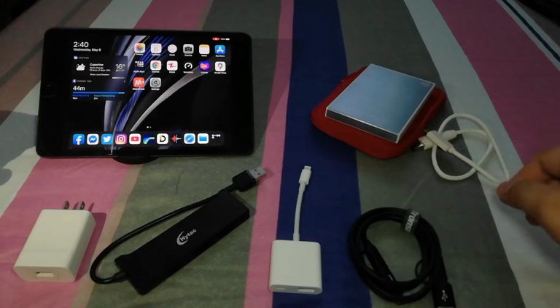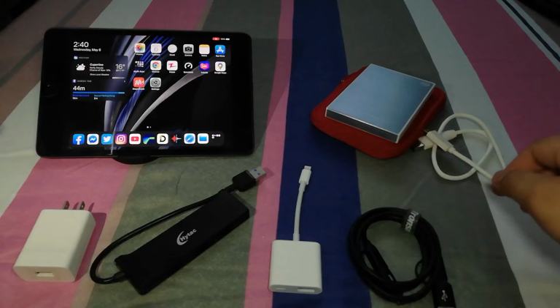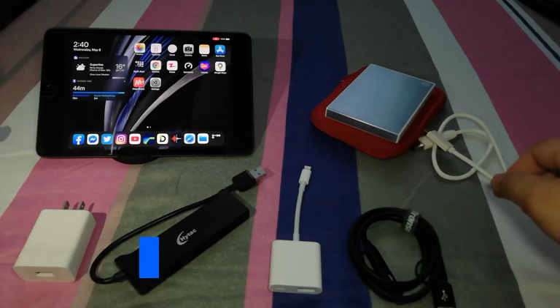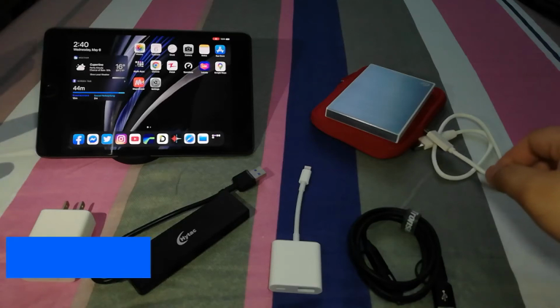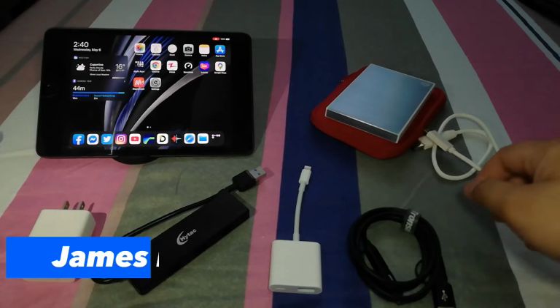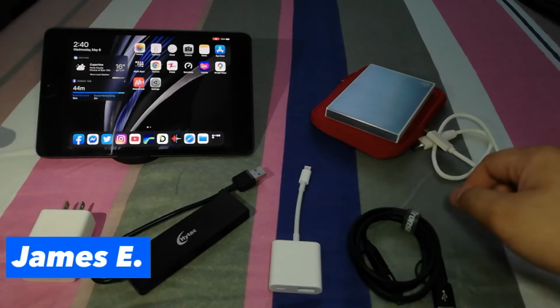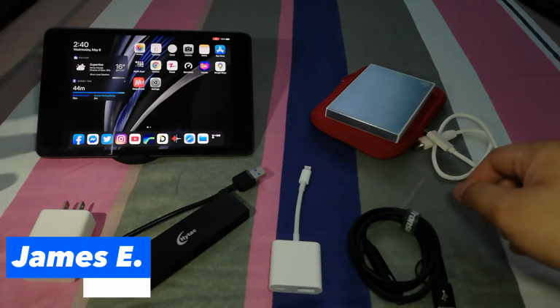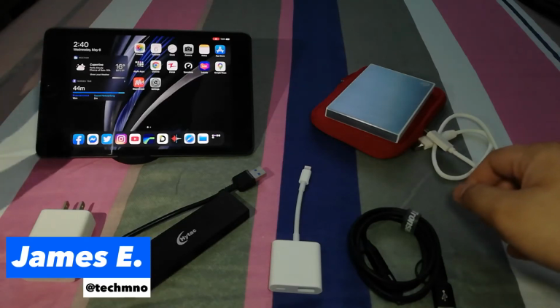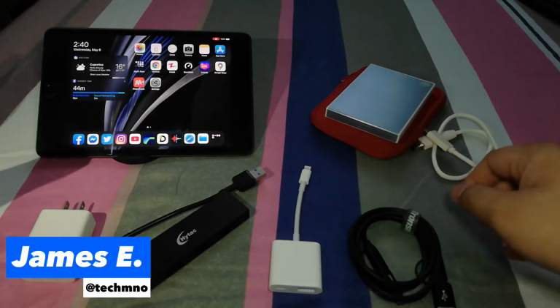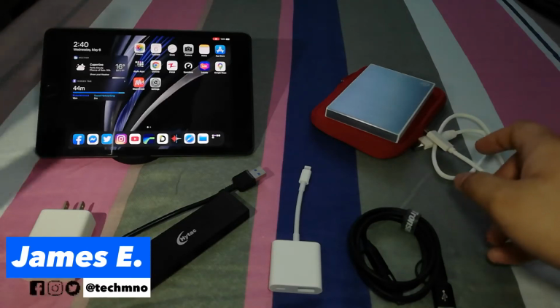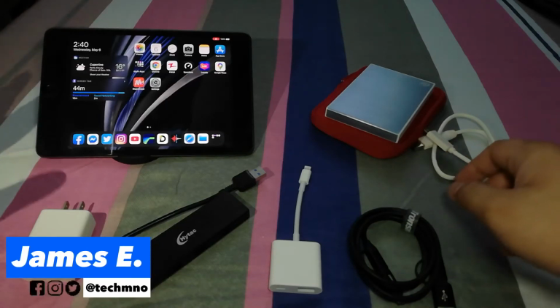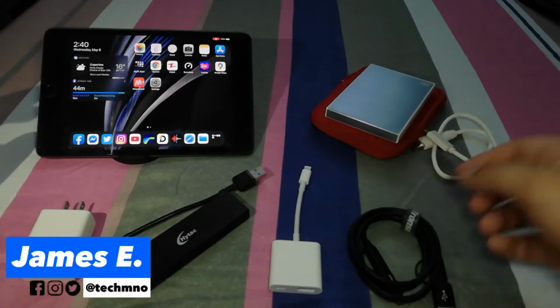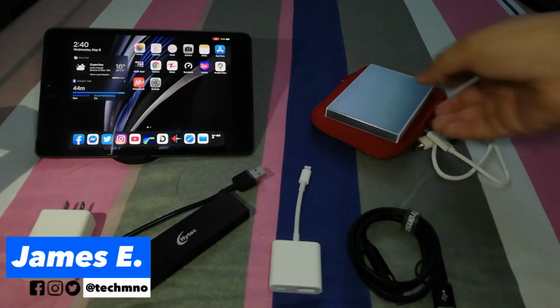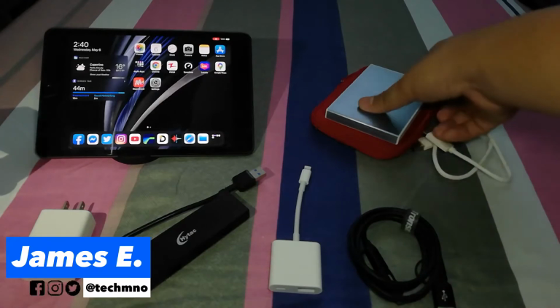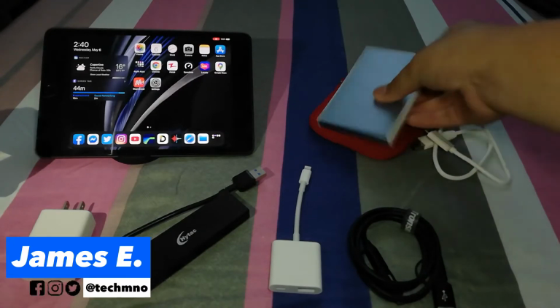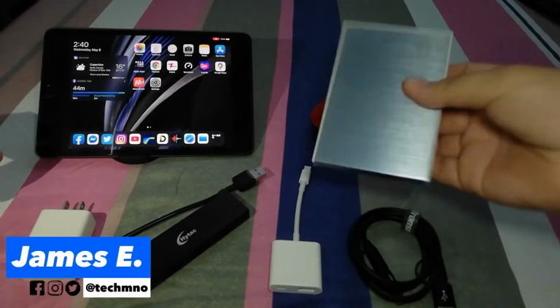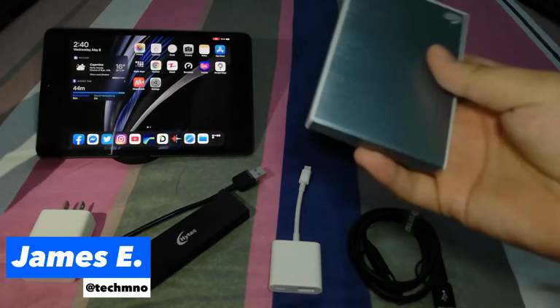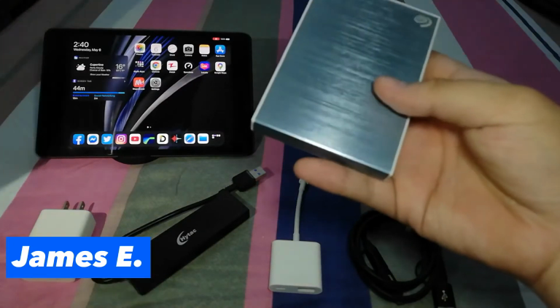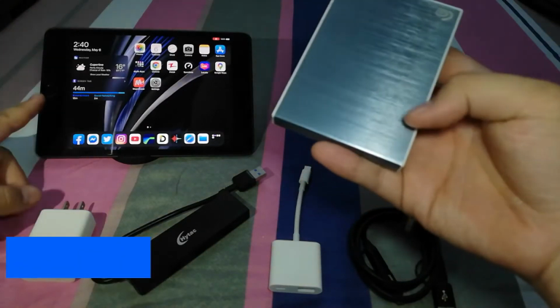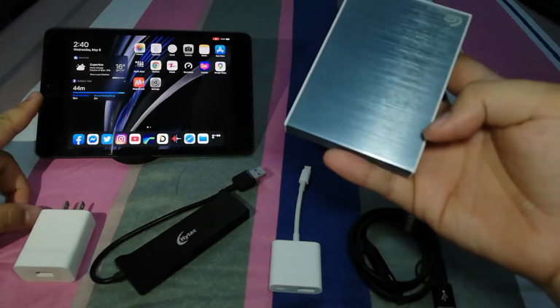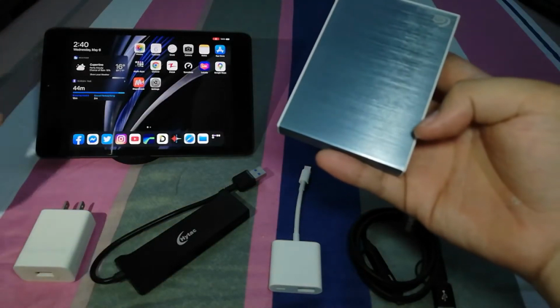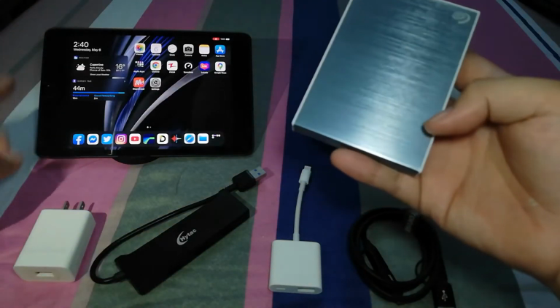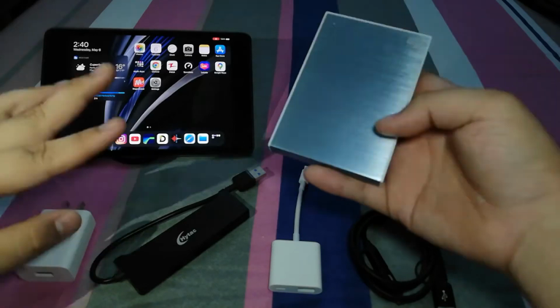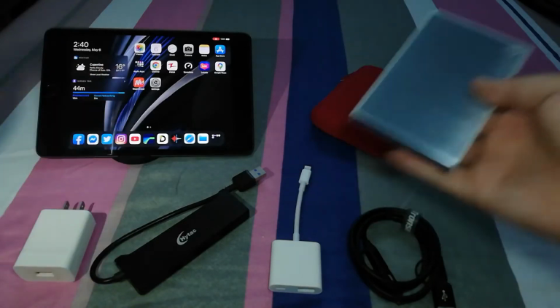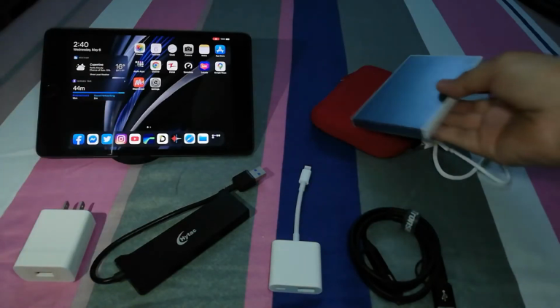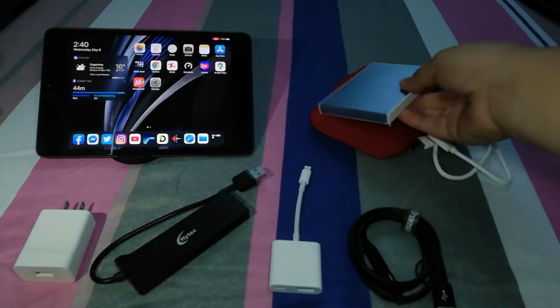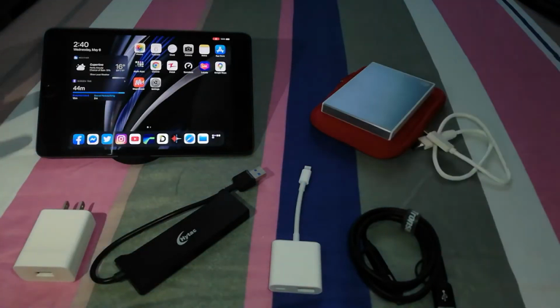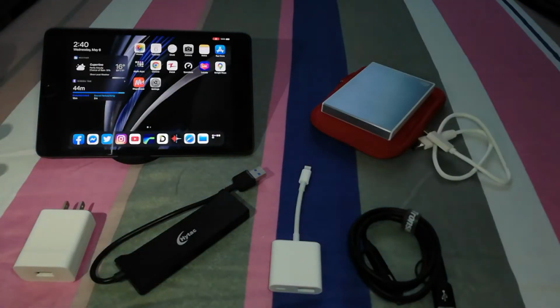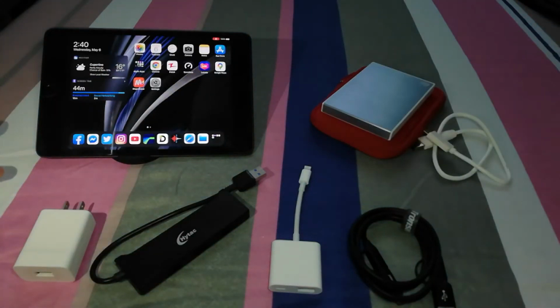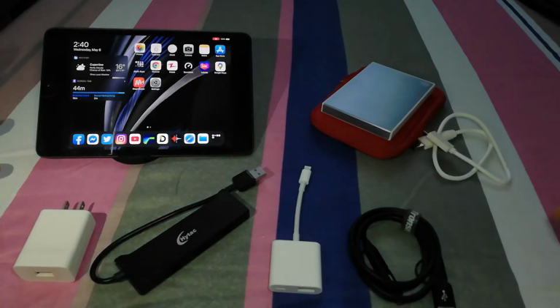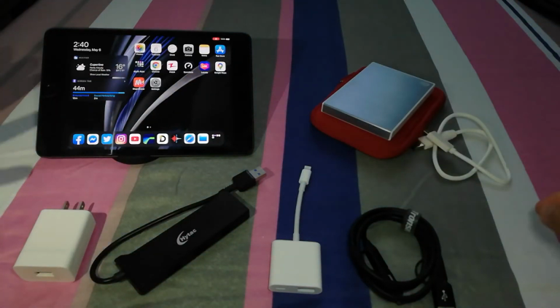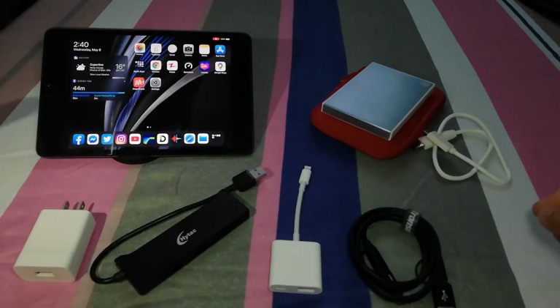Hey guys, my name is James from Tech M&O, and for this video we will have a quick tutorial on how to transfer files from your hard drive to your iPad mini and vice versa, or any iPadOS devices that you have on hand right now.